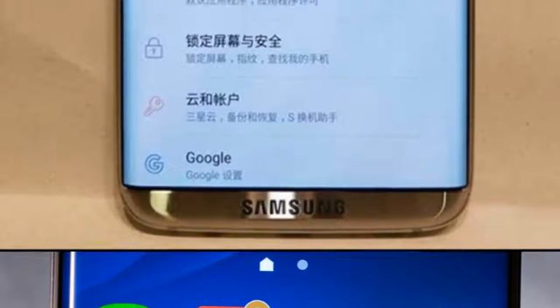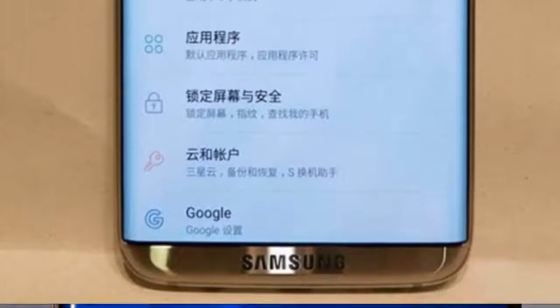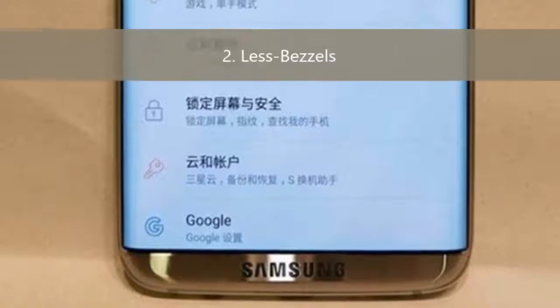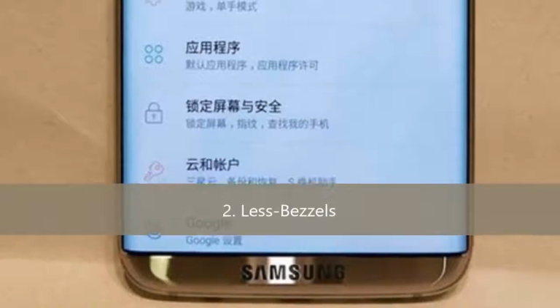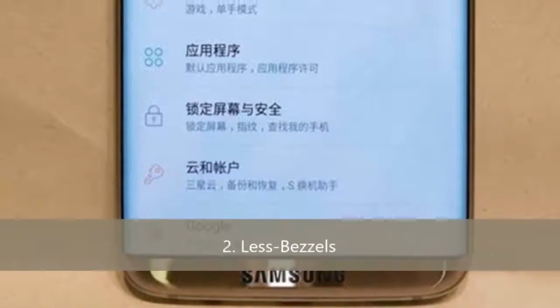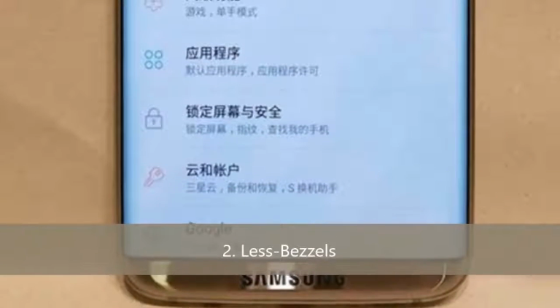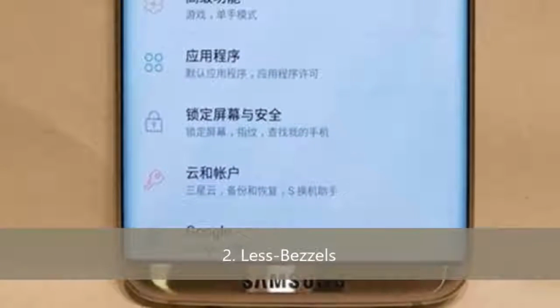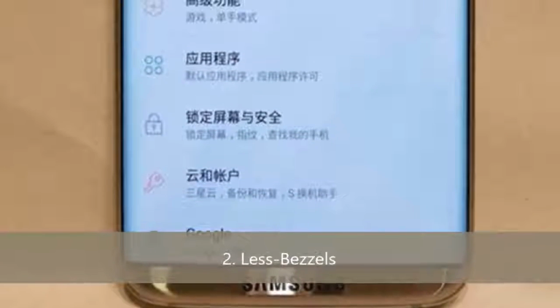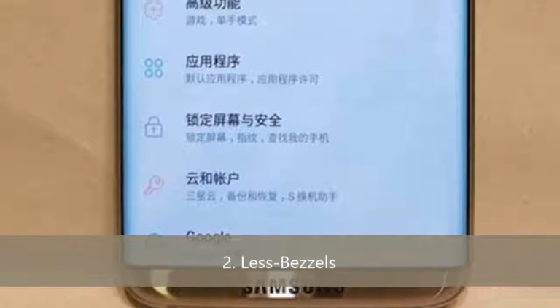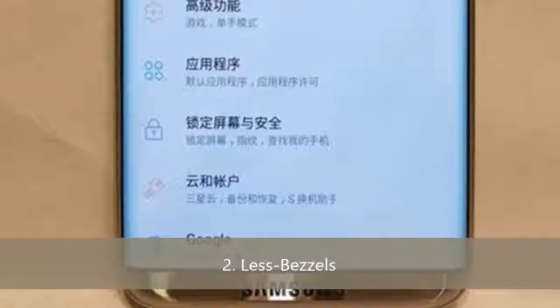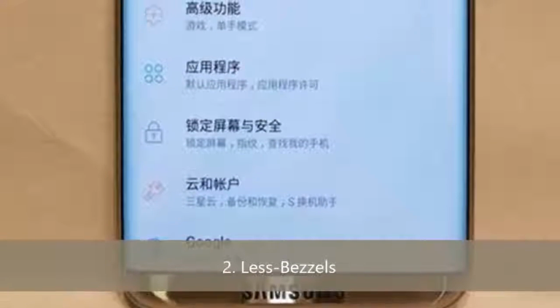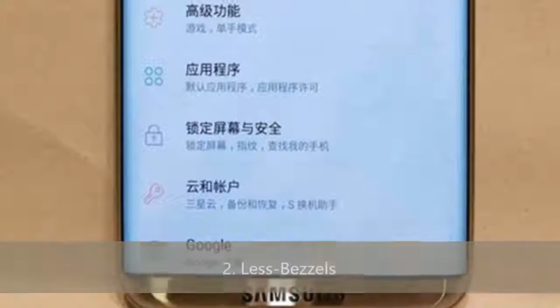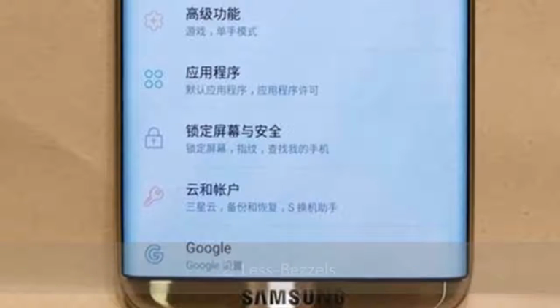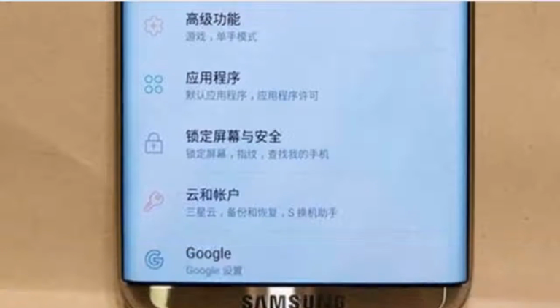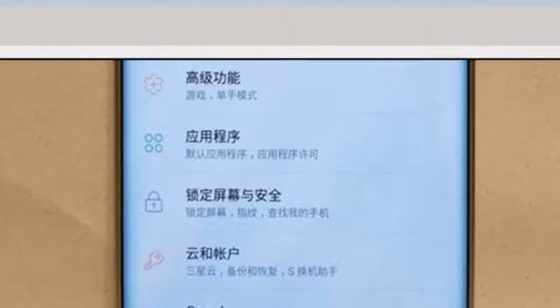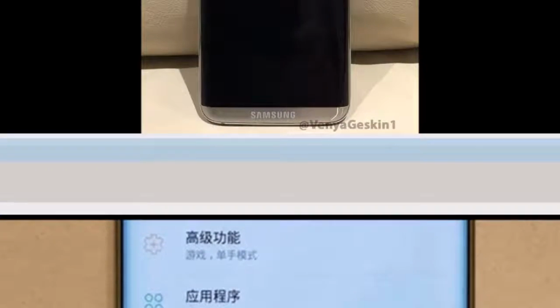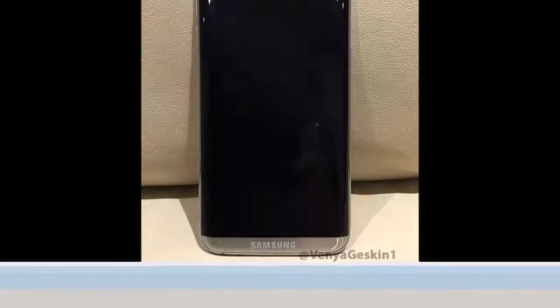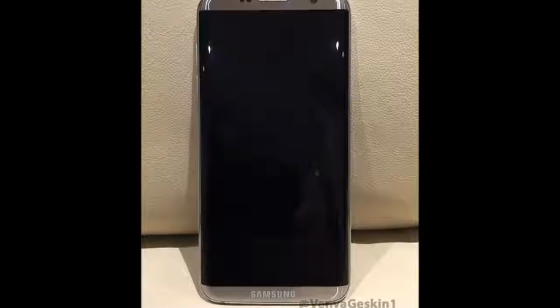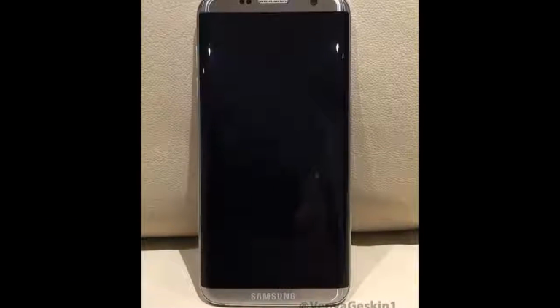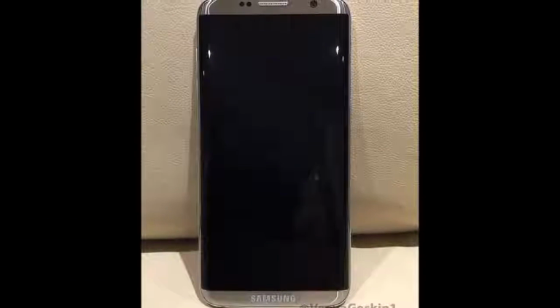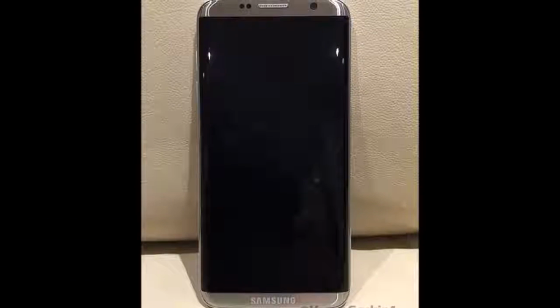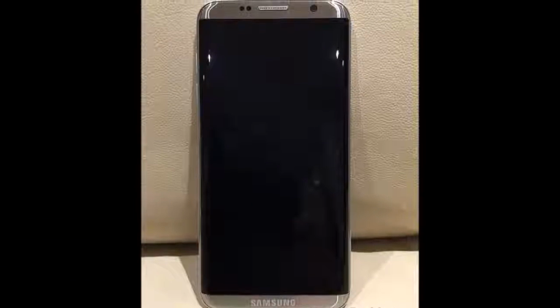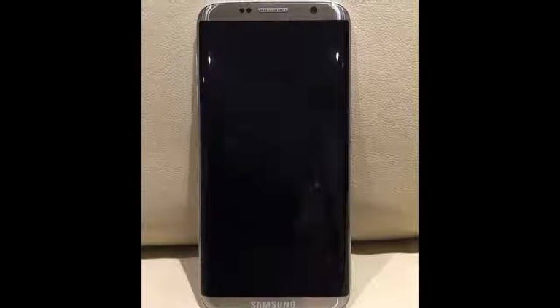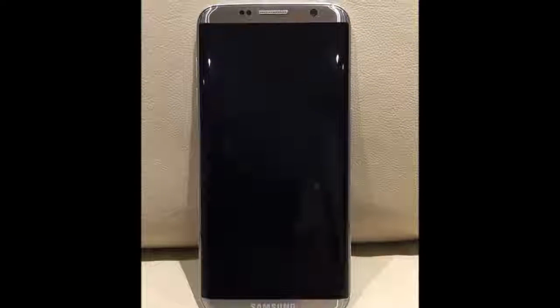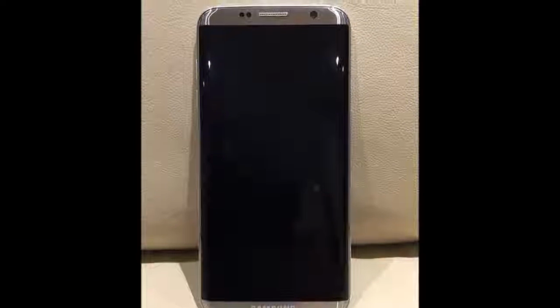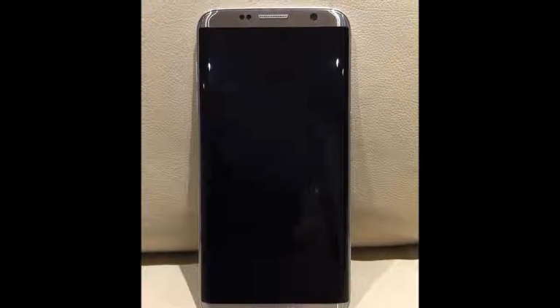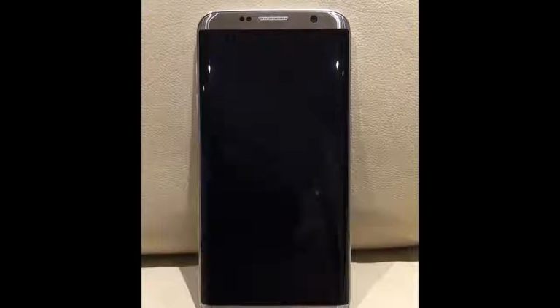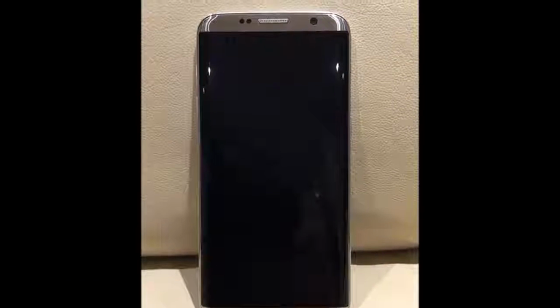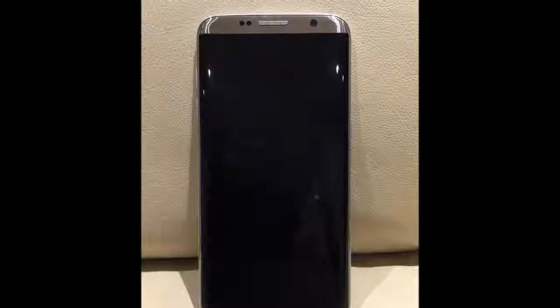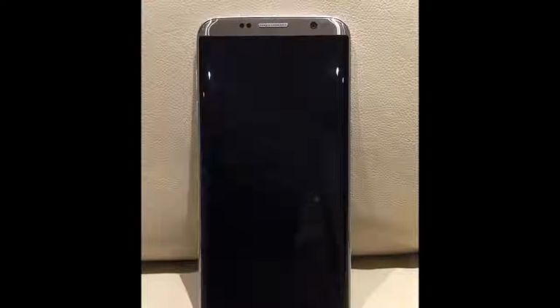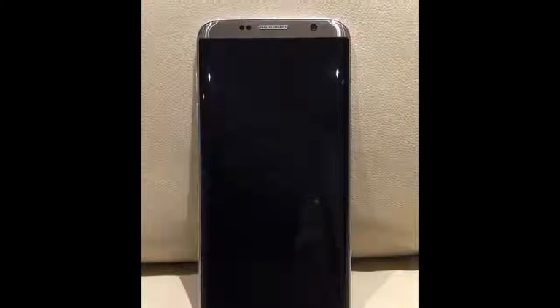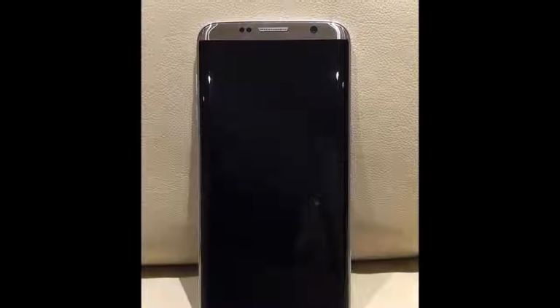Number 2: Very less bezels. The Note 7 was the first try with very less bezels, but anyways the S8 is the next flagship with small bezels on the top and bottom, and Samsung branding on the bottom.